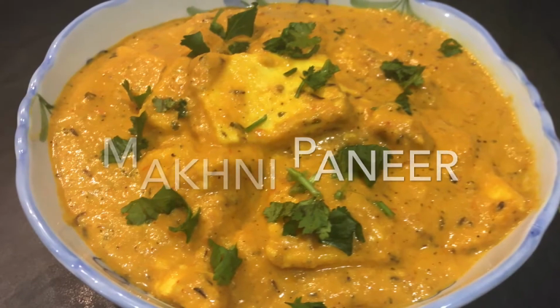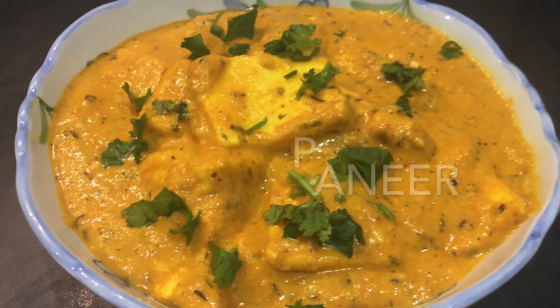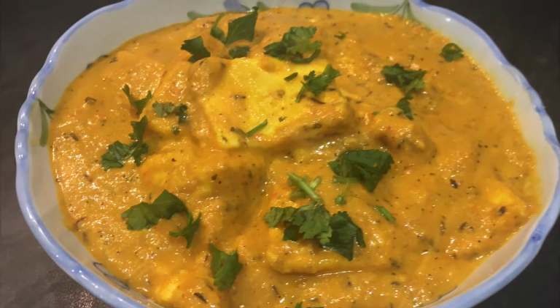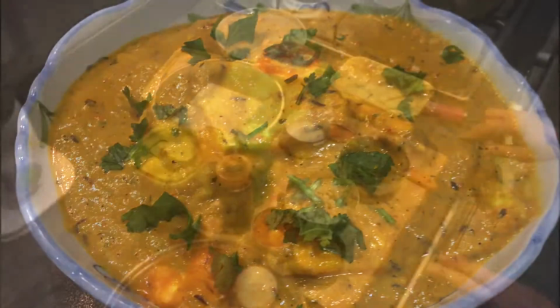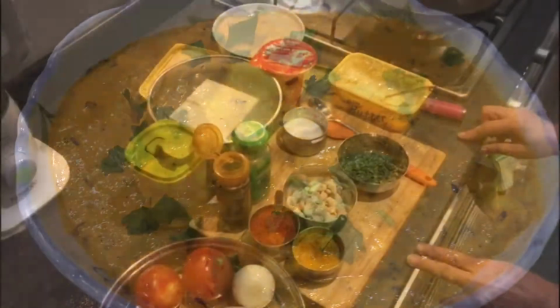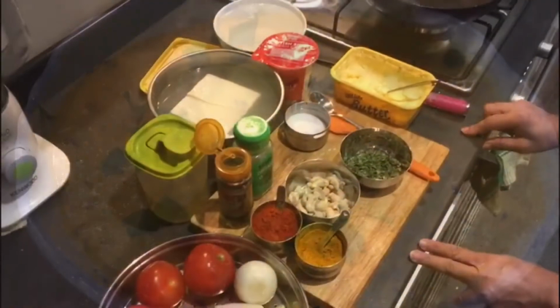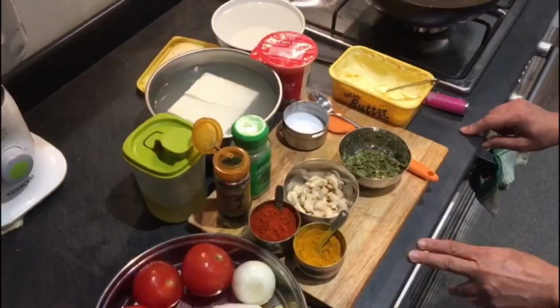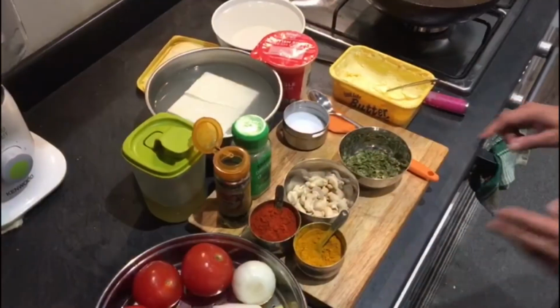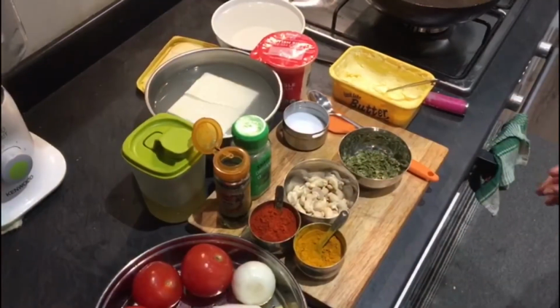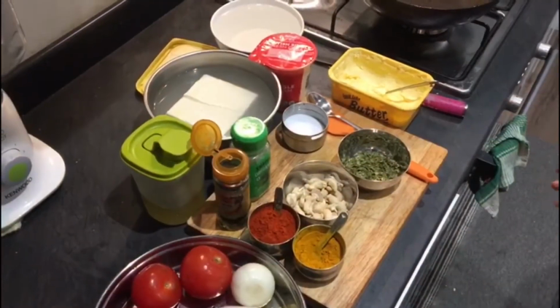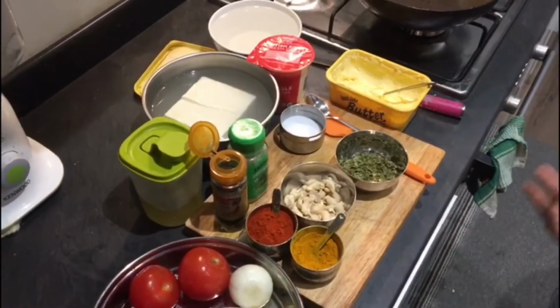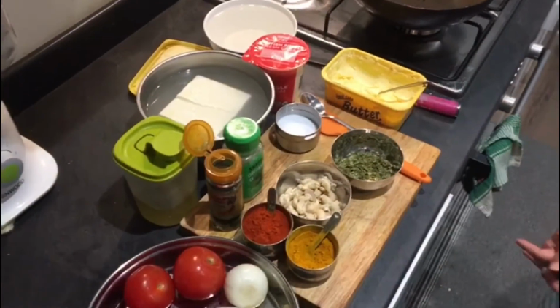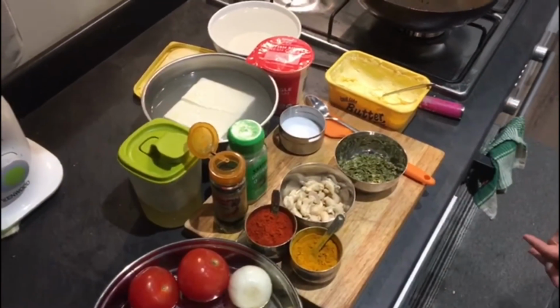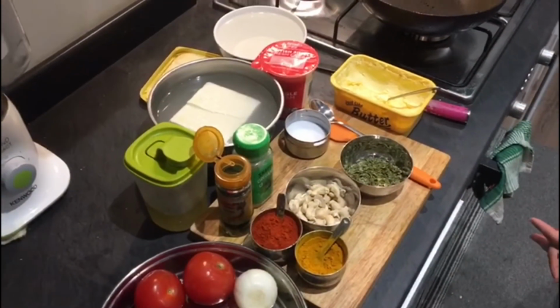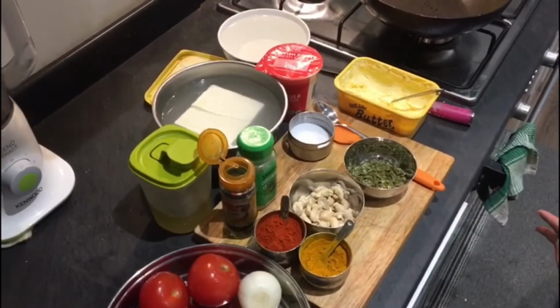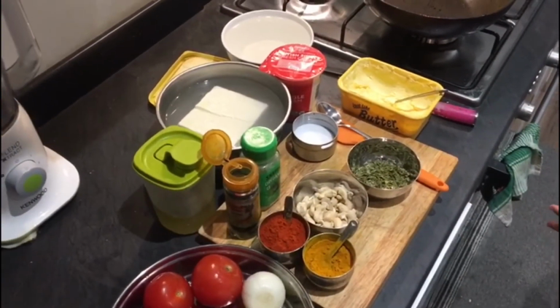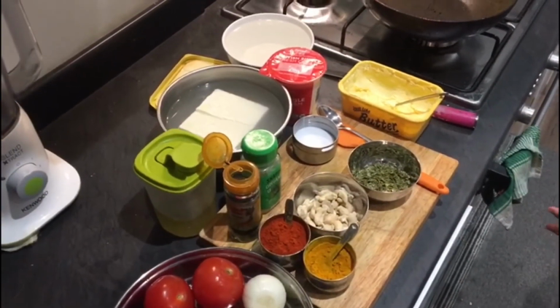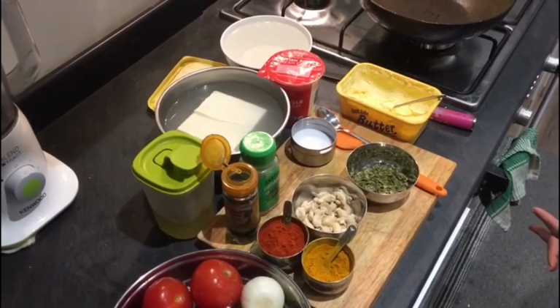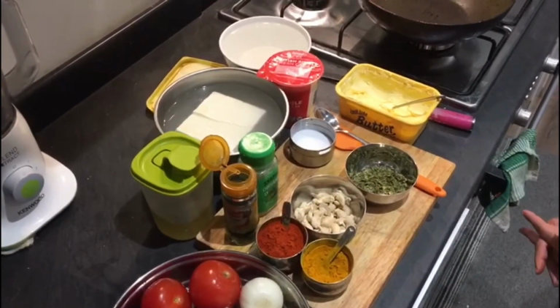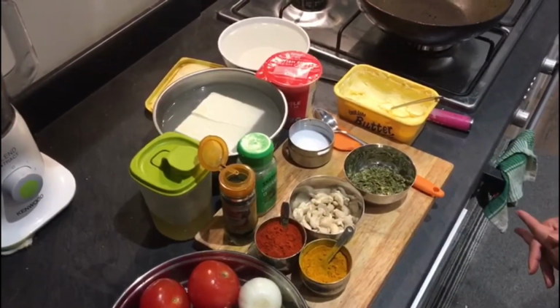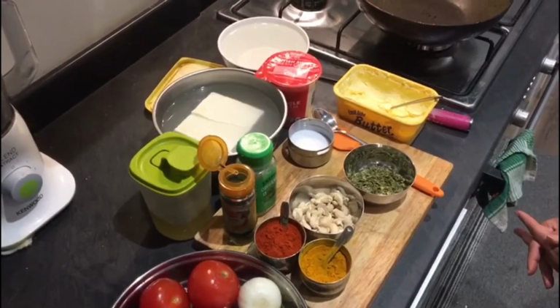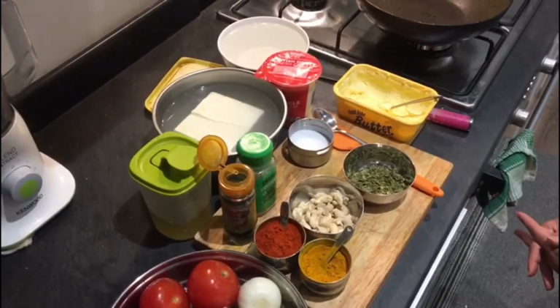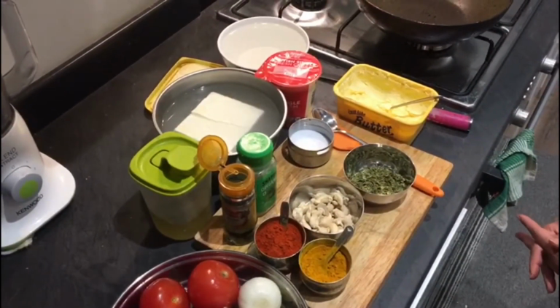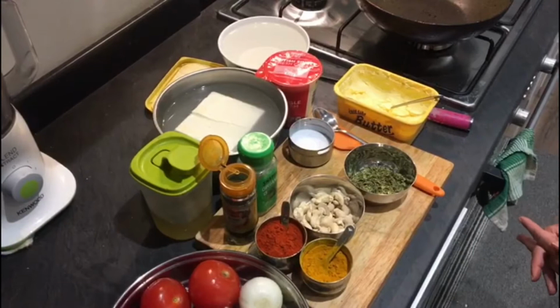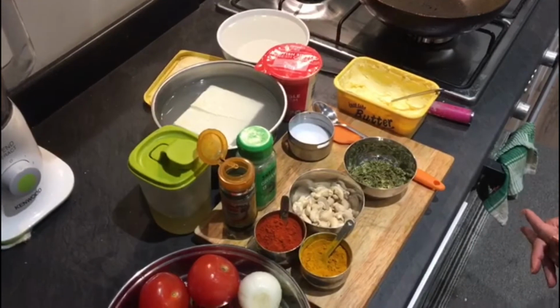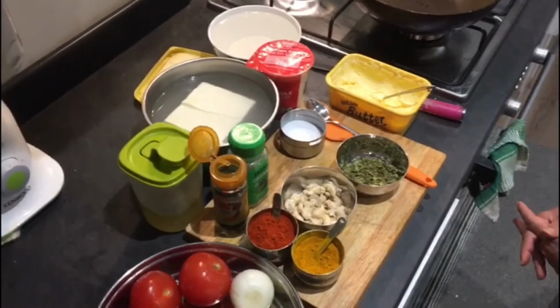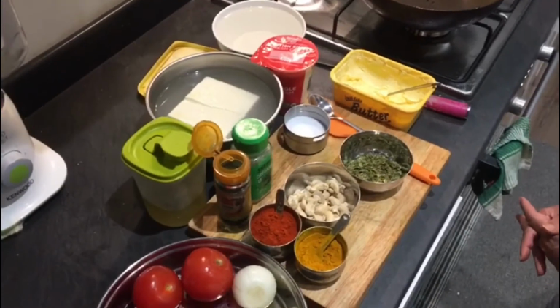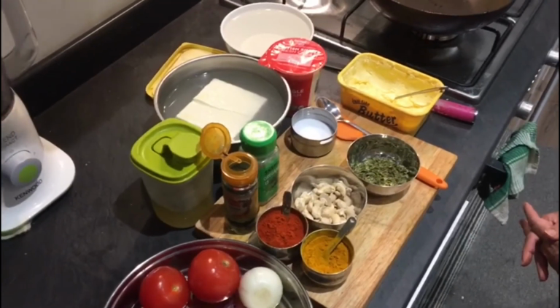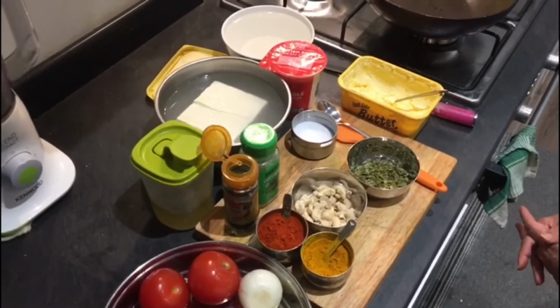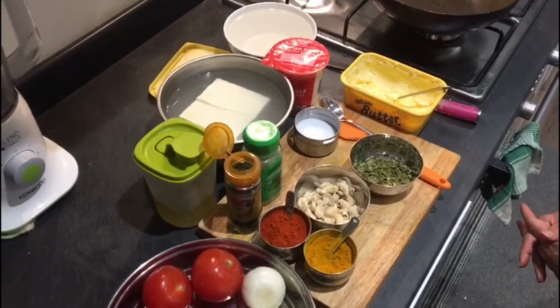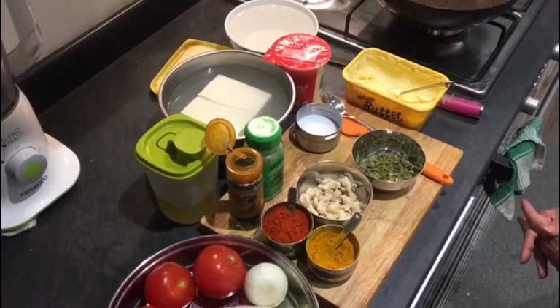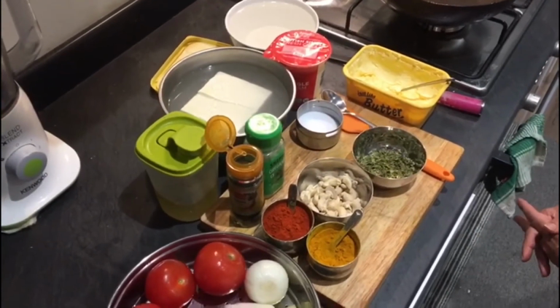Hello Friends! Welcome back to Pooja's recipes. Today I am going to show you a very mouth watering recipe of paneer. I am going to make paneer makhani today.